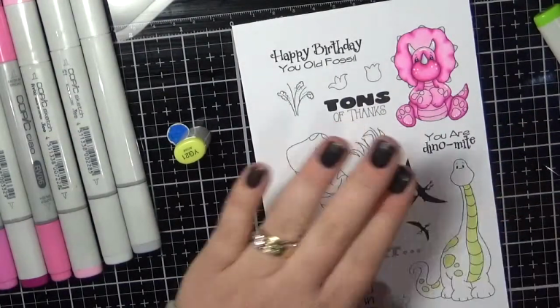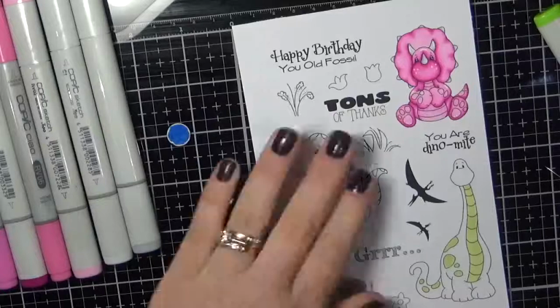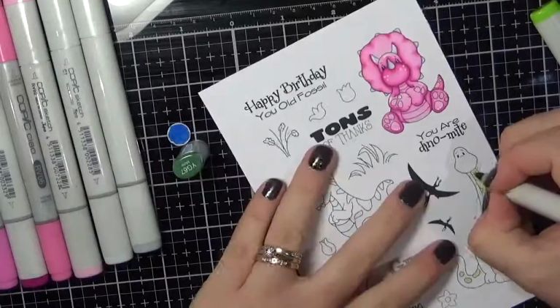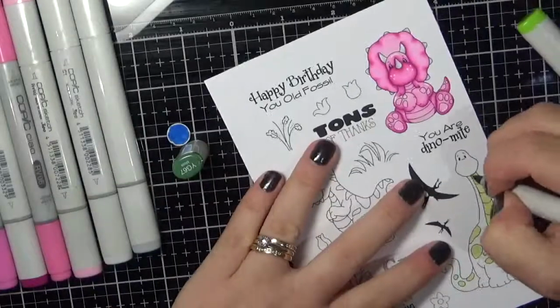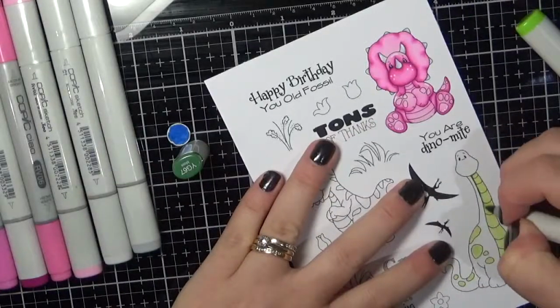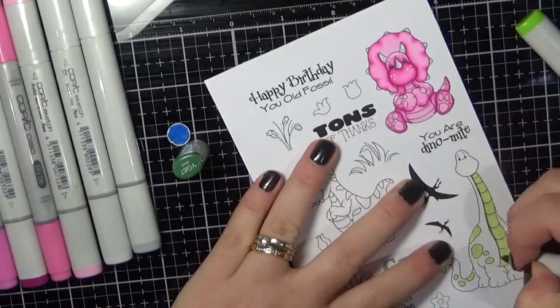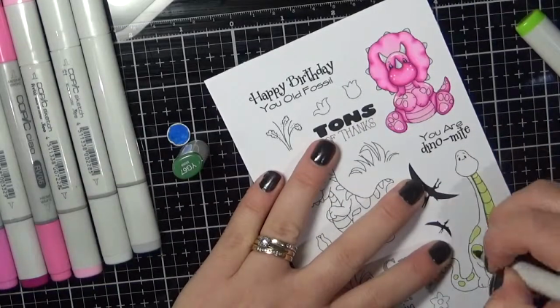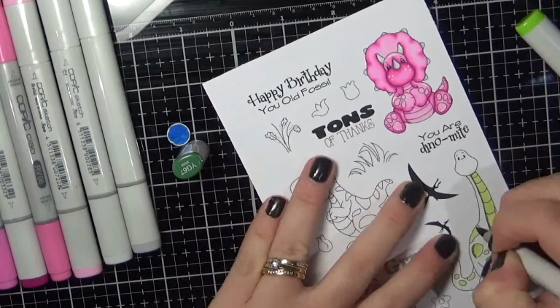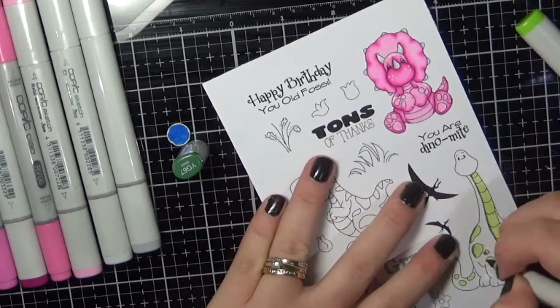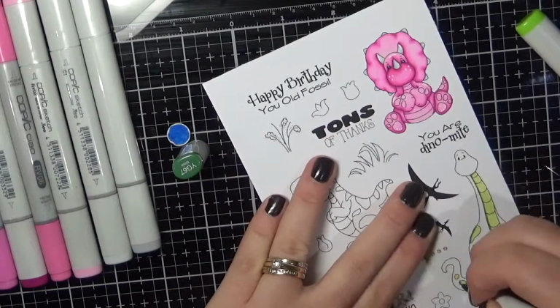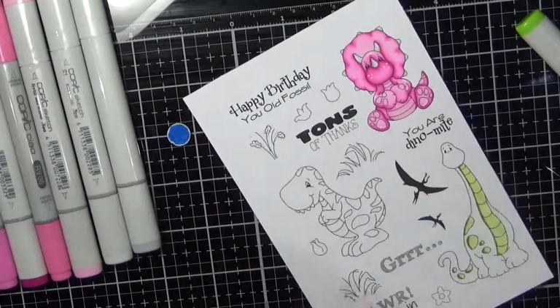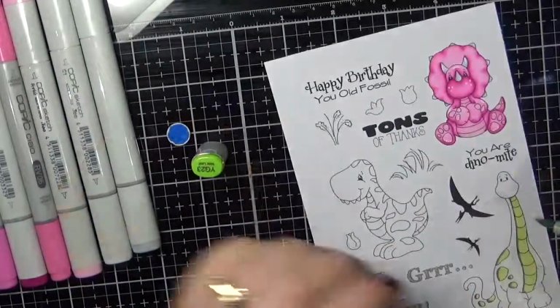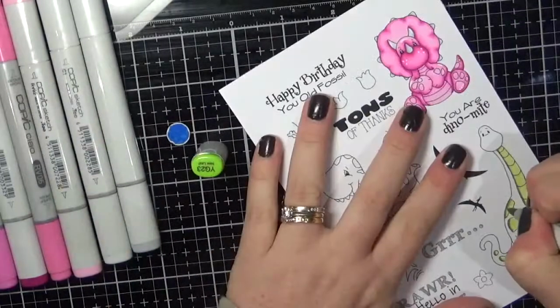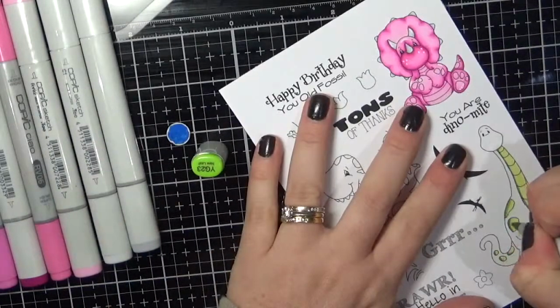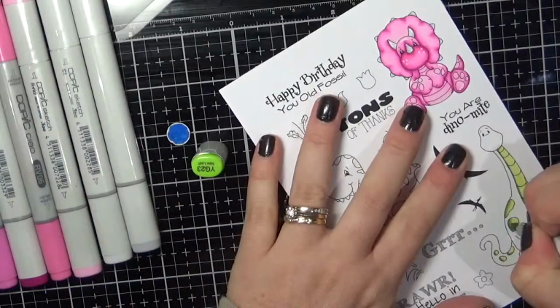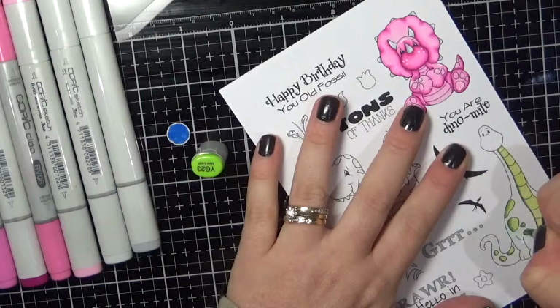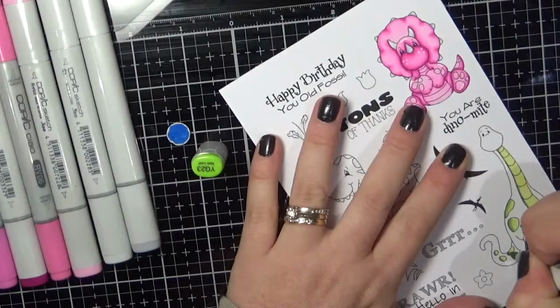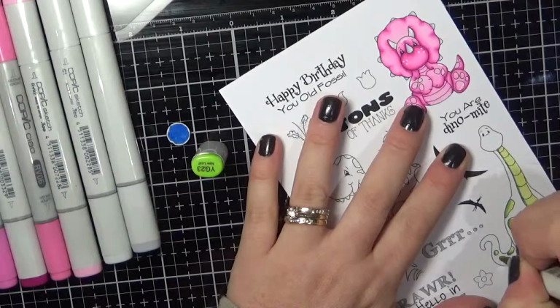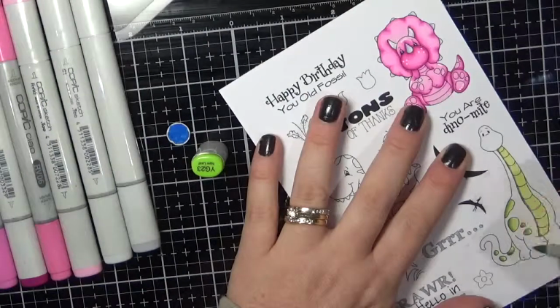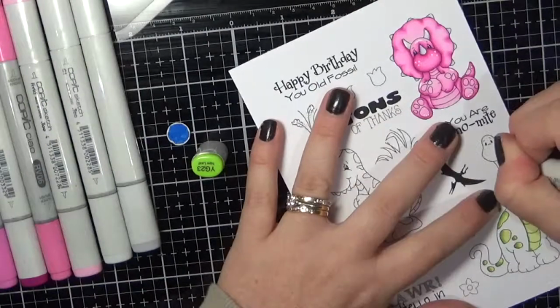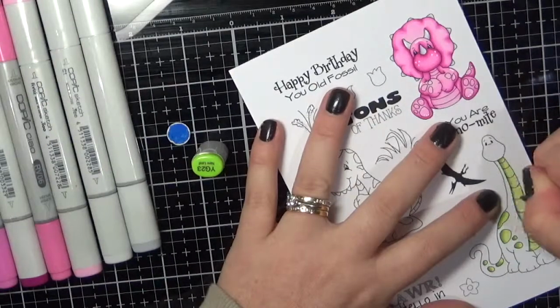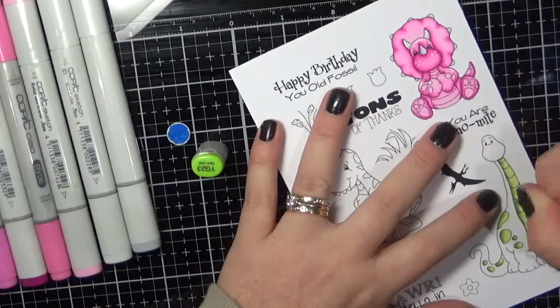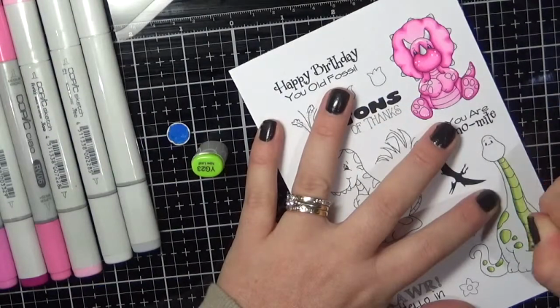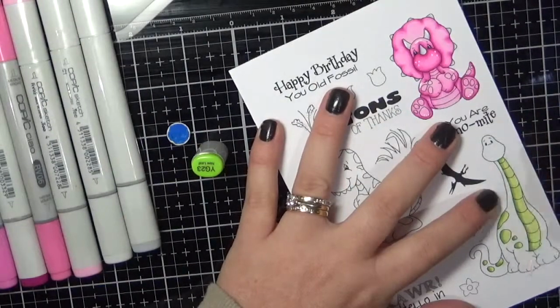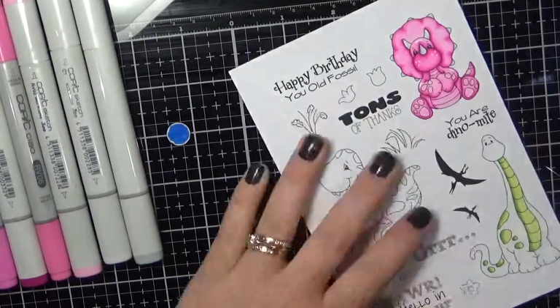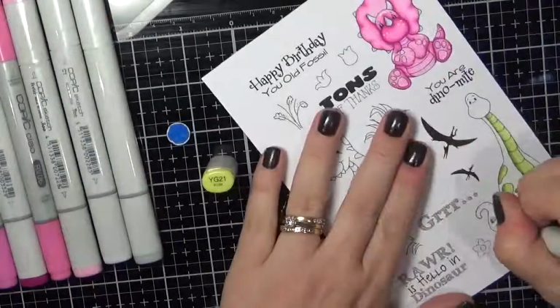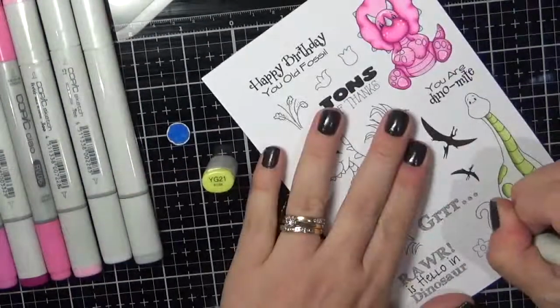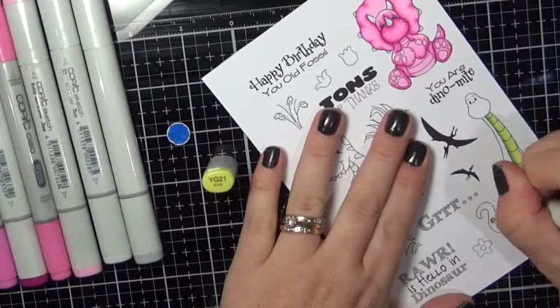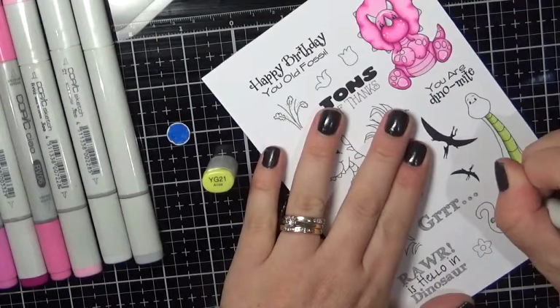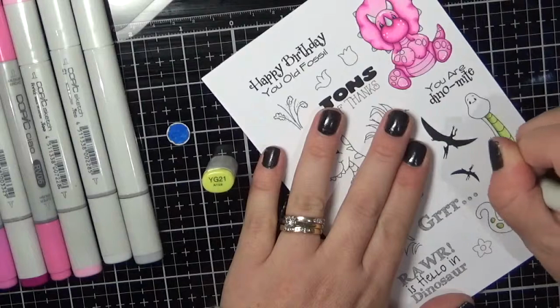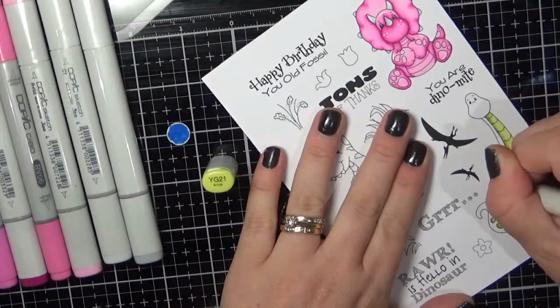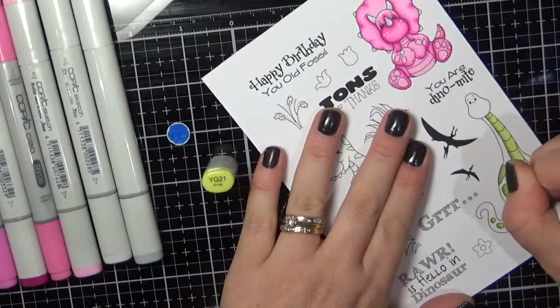Now I am working on my little orange dinosaur. I am using YR12, 14, 16 and YG21, 23, 26 for his belly and his spots.